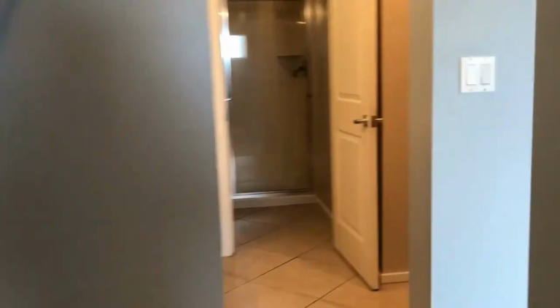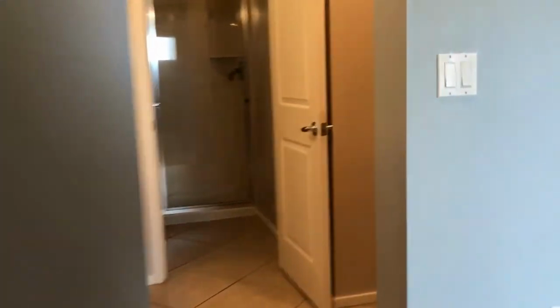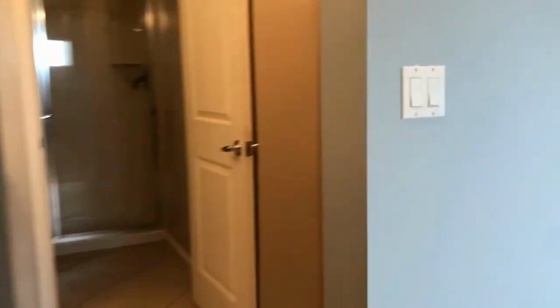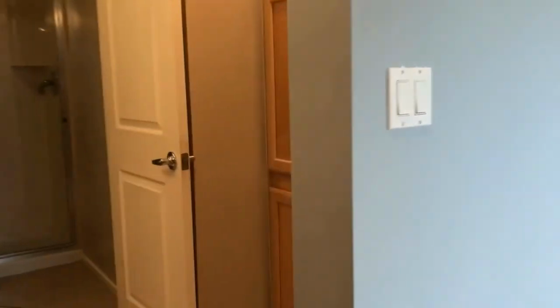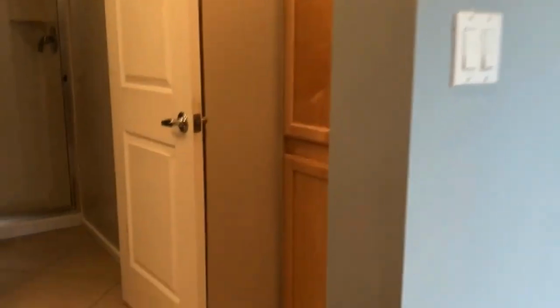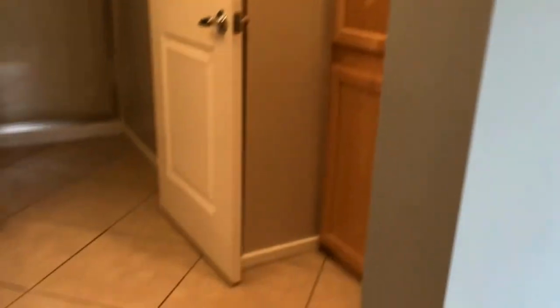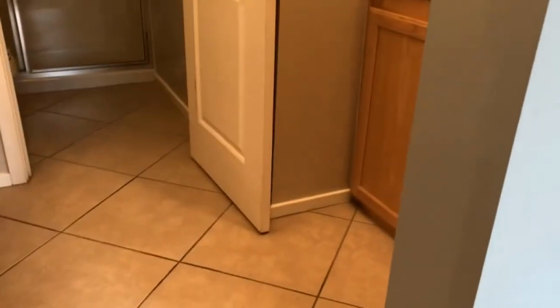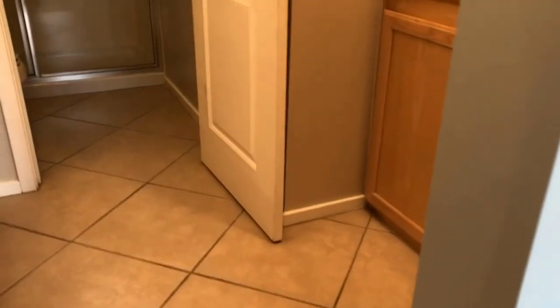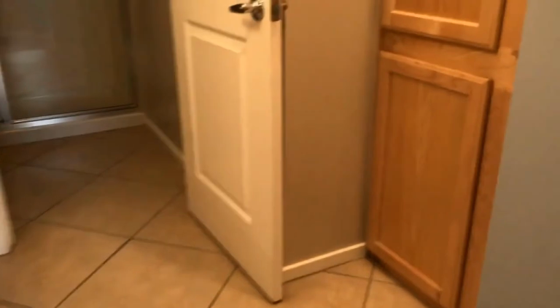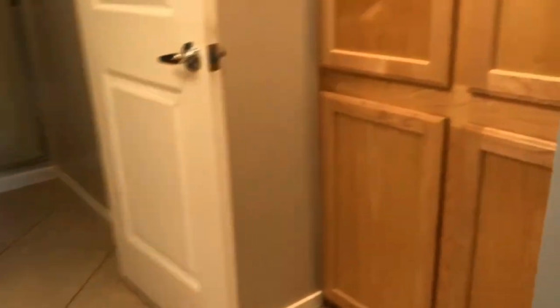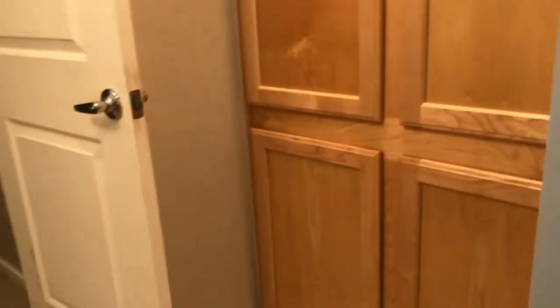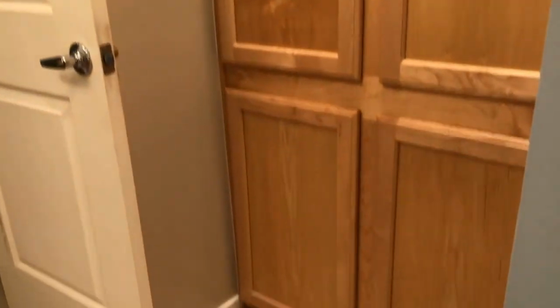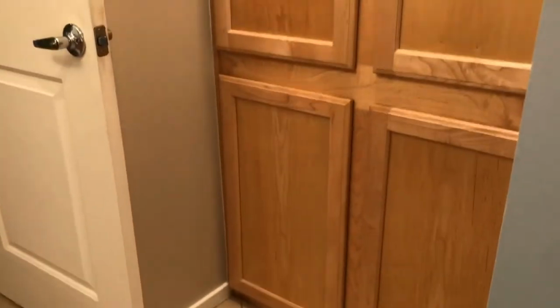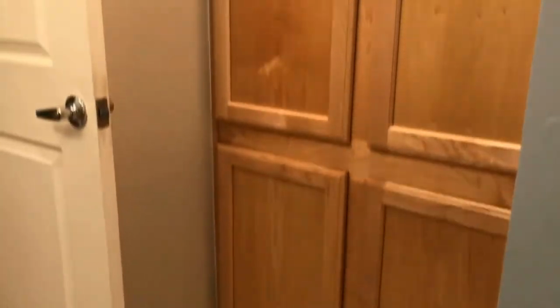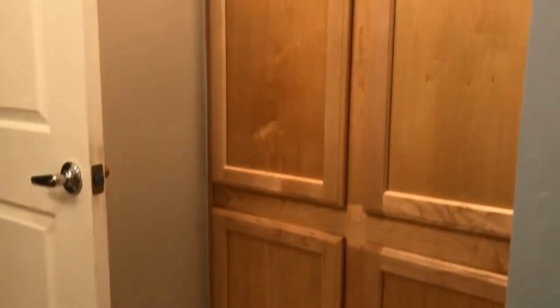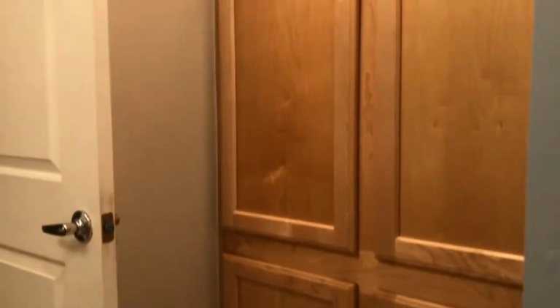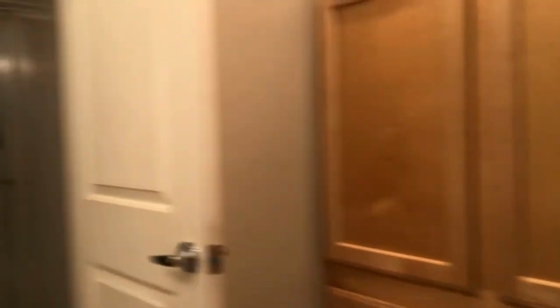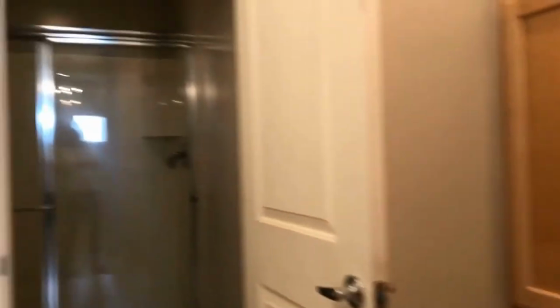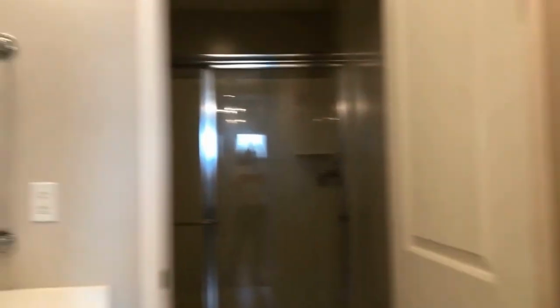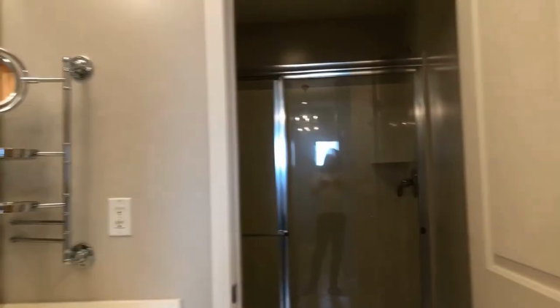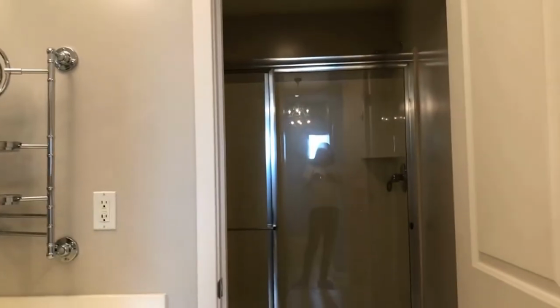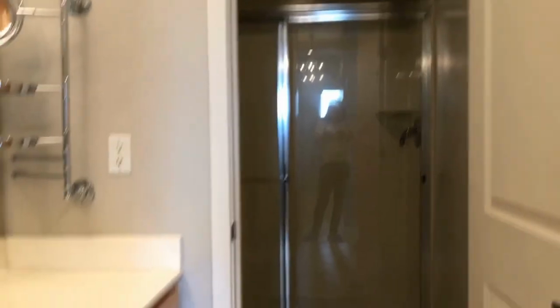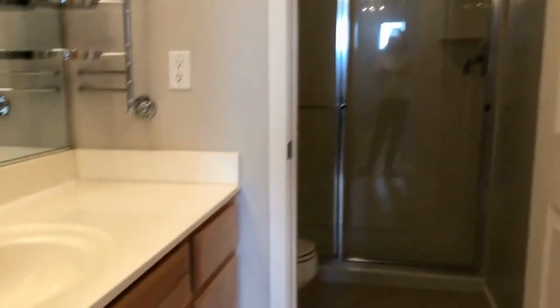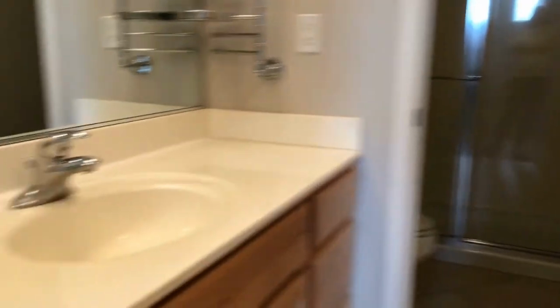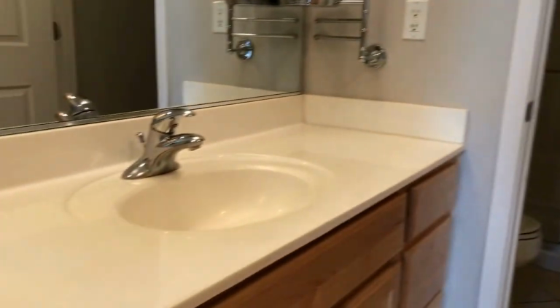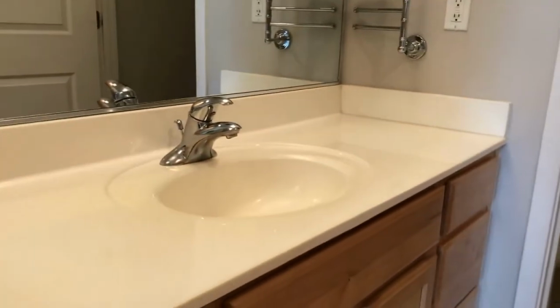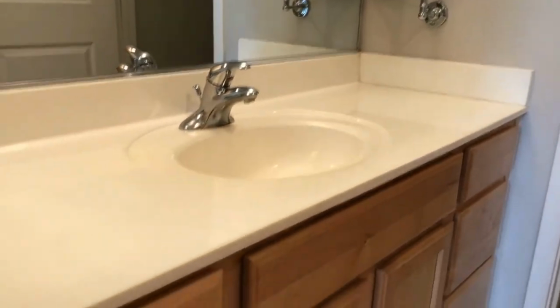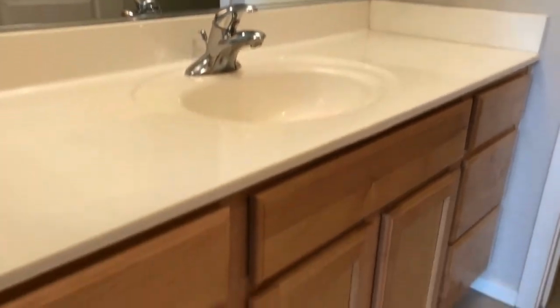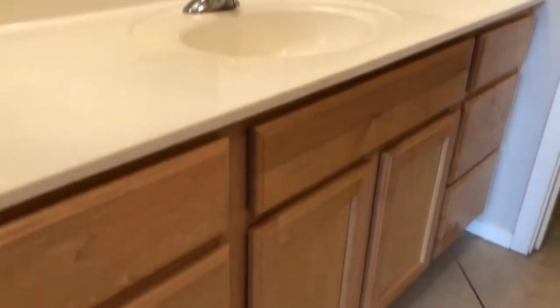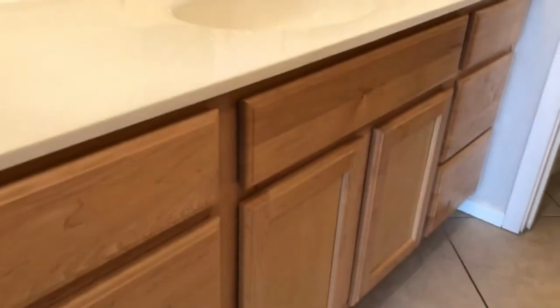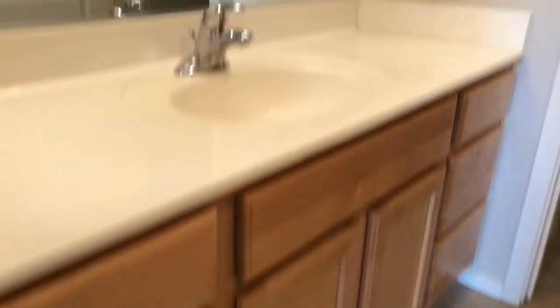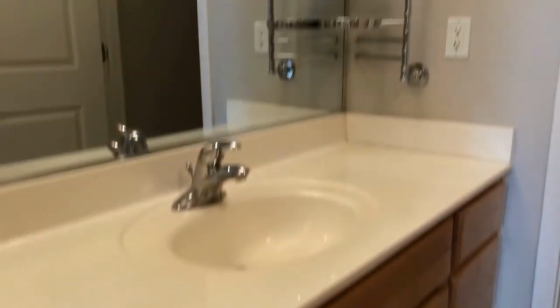We'll take you into the en suite master bathroom. As you can see, we've got an additional linen cabinet here, perfect for storing sheets, towels, and anything else you may need. There's a walk-in glass shower, and of course a vanity with additional cabinets and drawers.